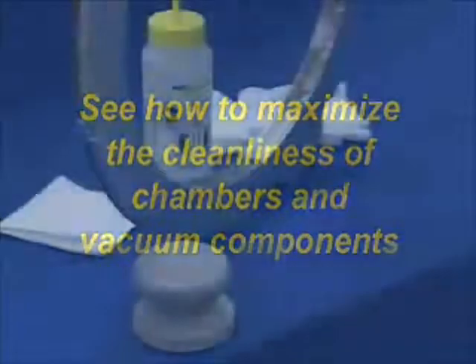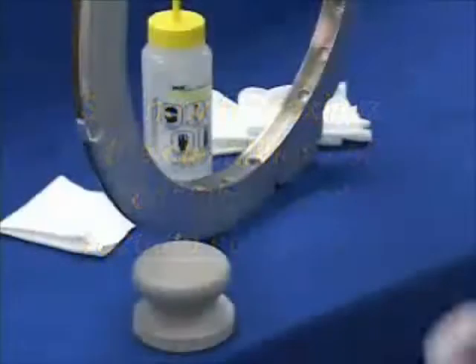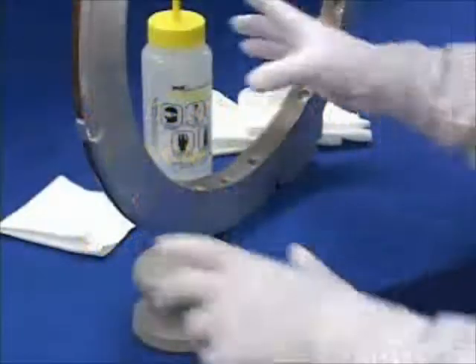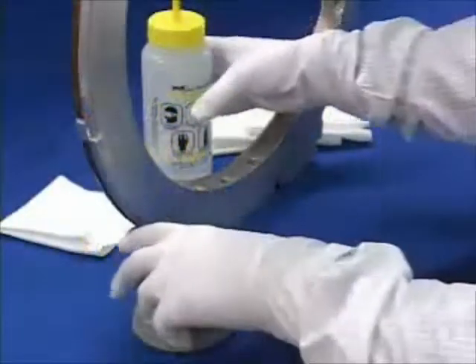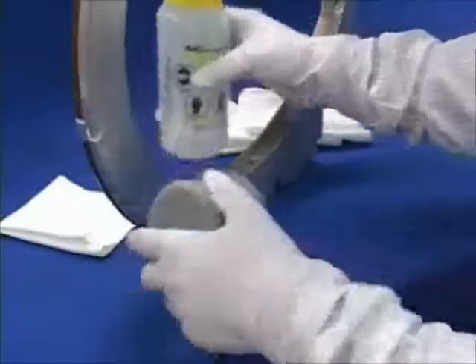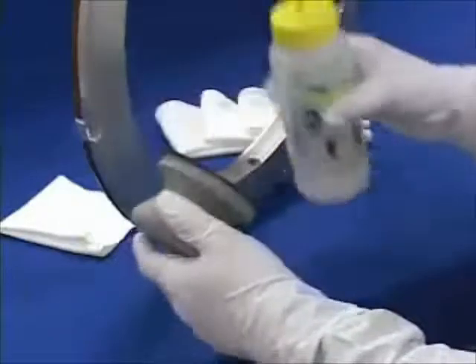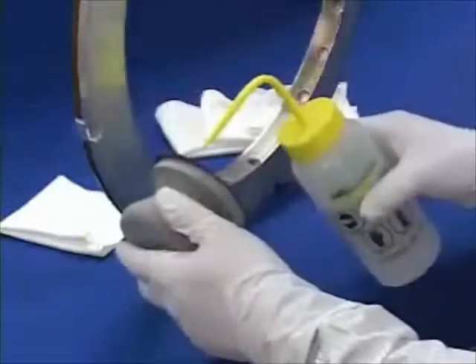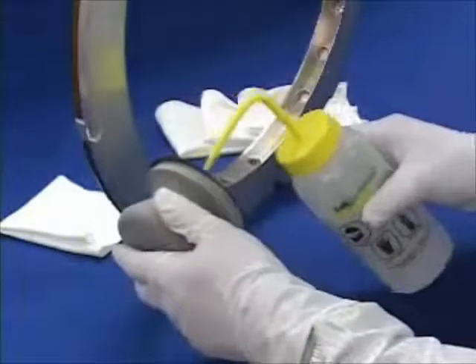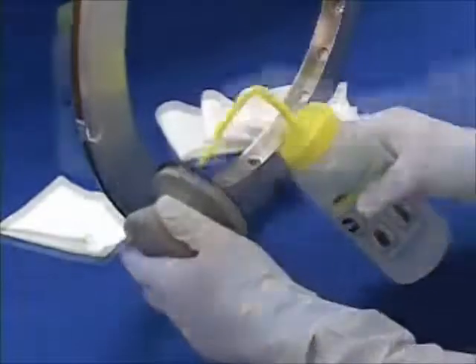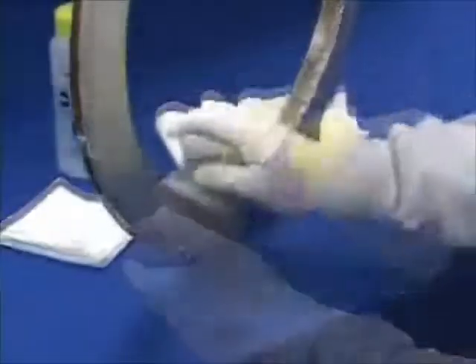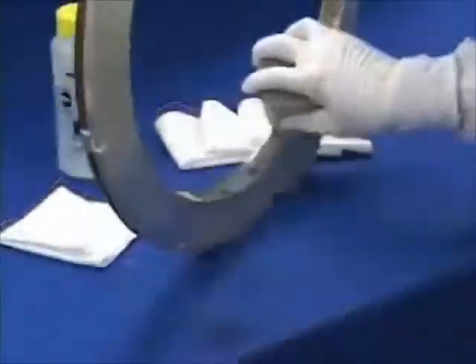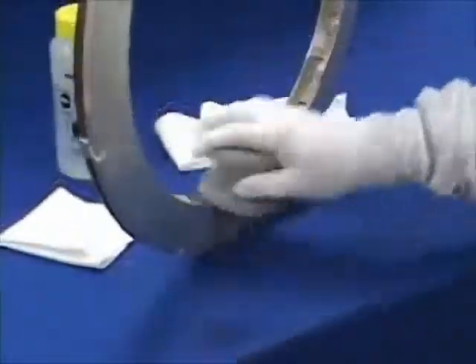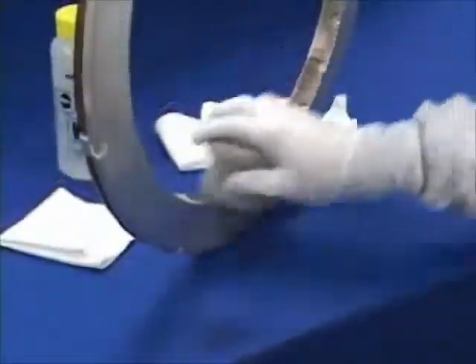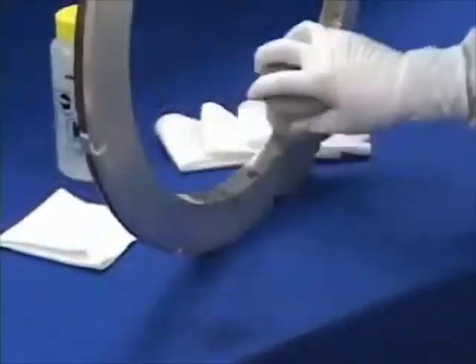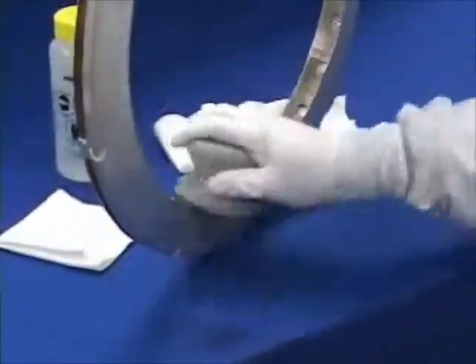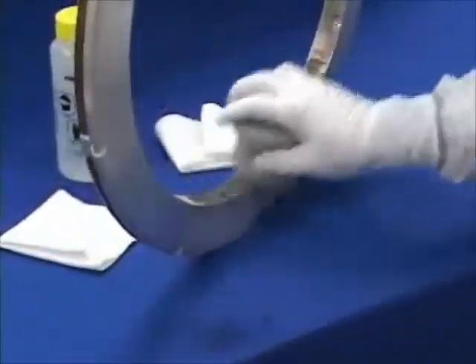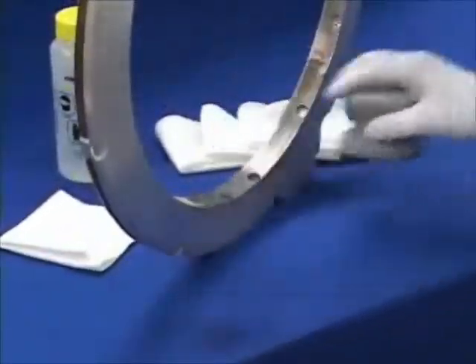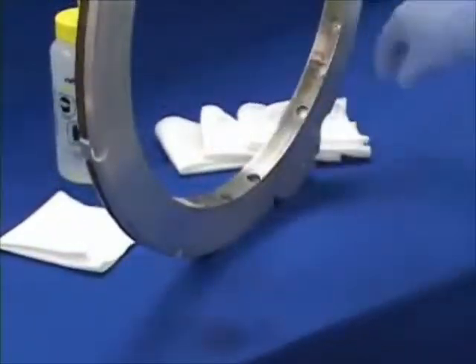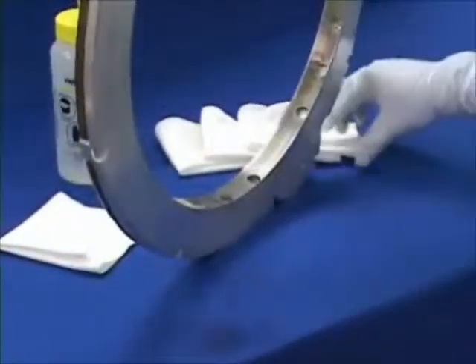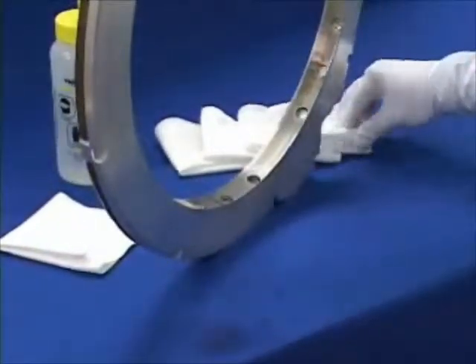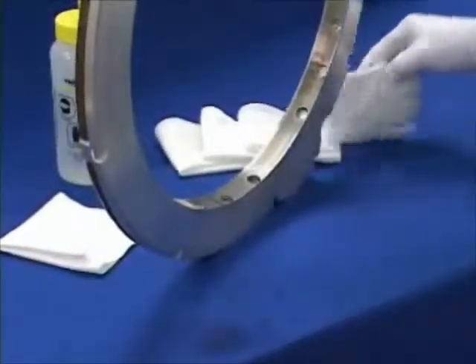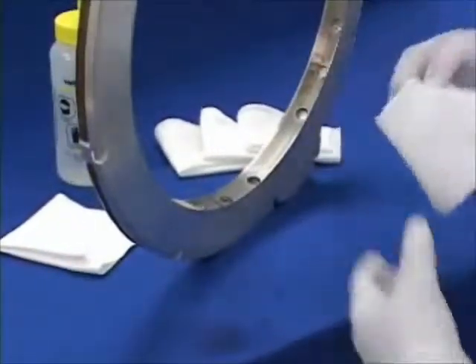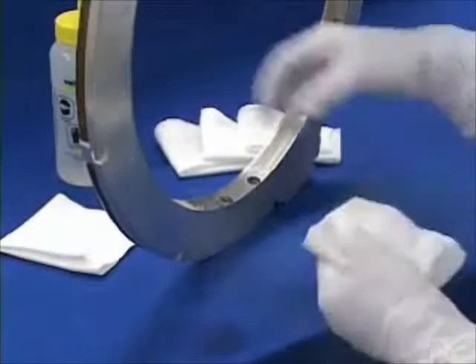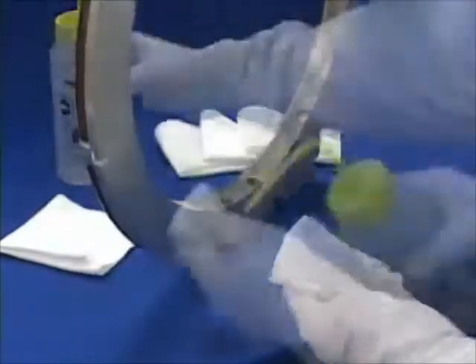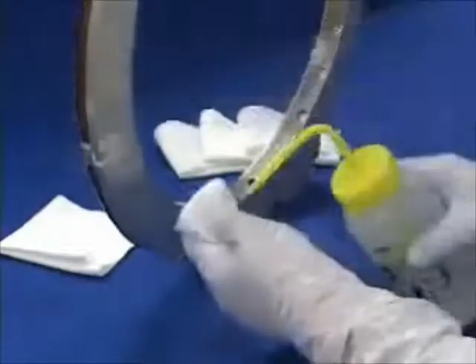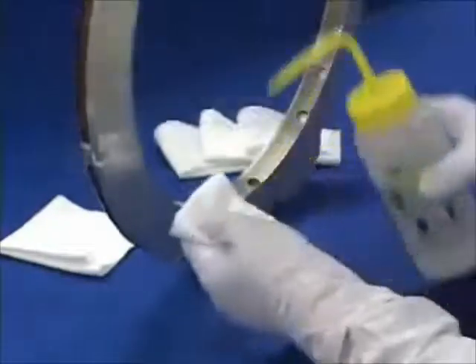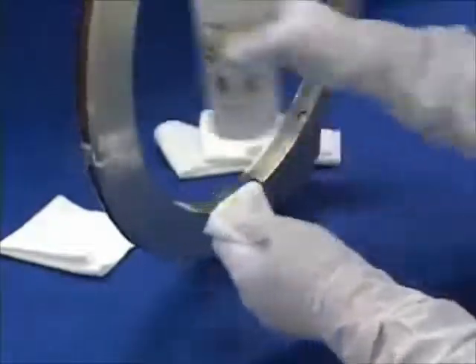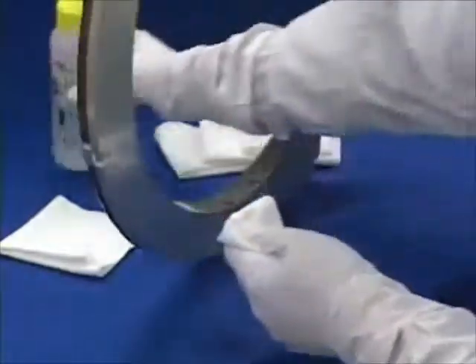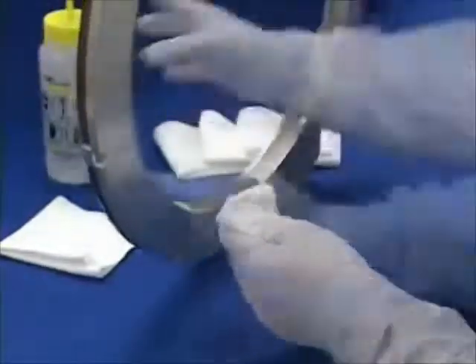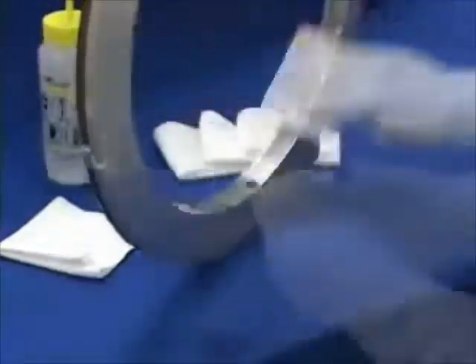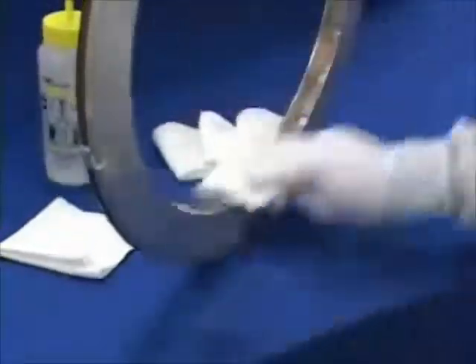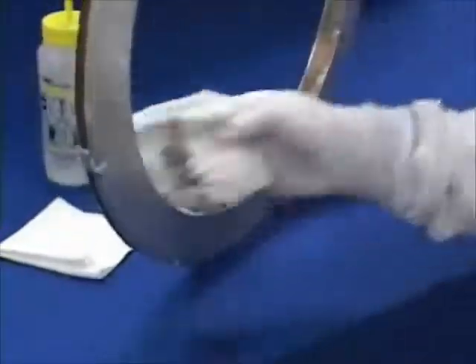Here we are using an ergo scrub hand tool to clean an HDP gas ring. We will then use standard polyester clean room wipers to remove the residue.